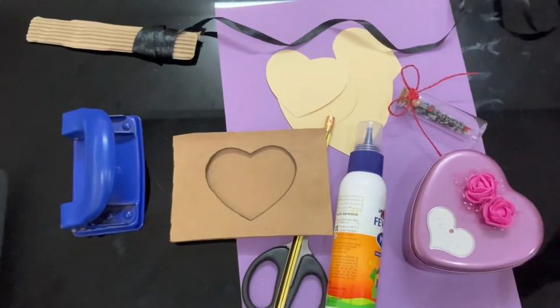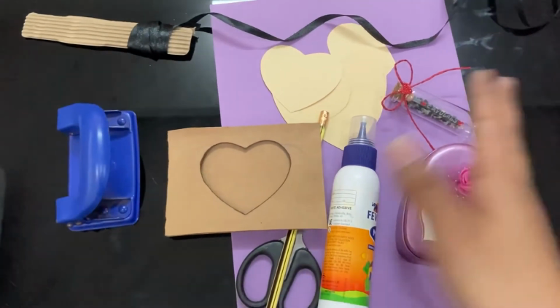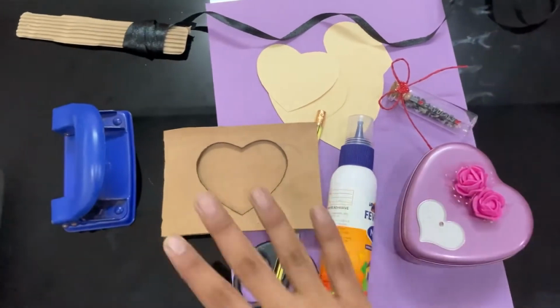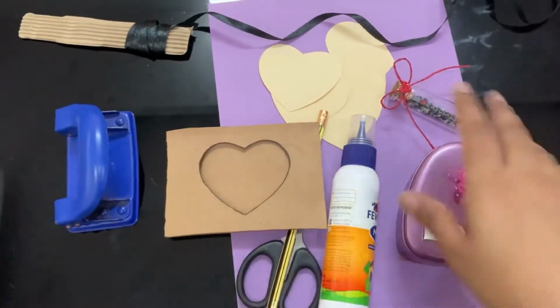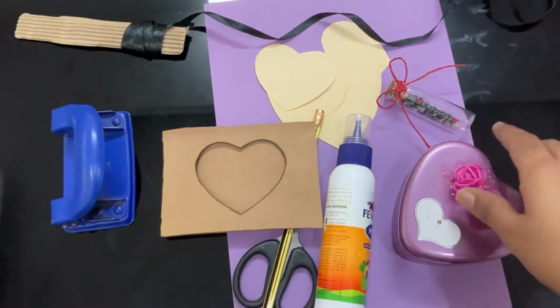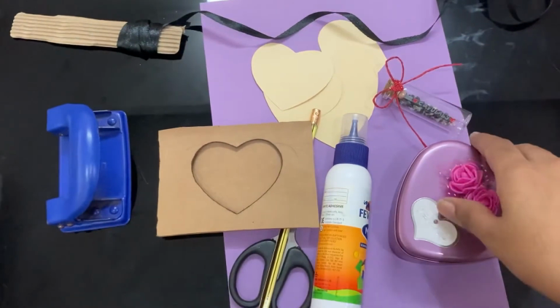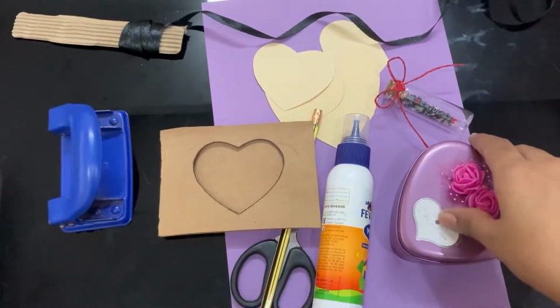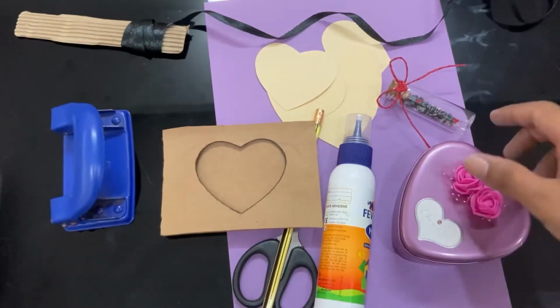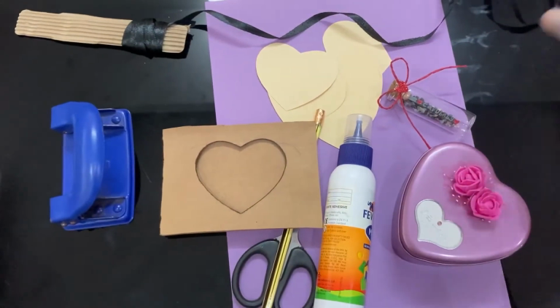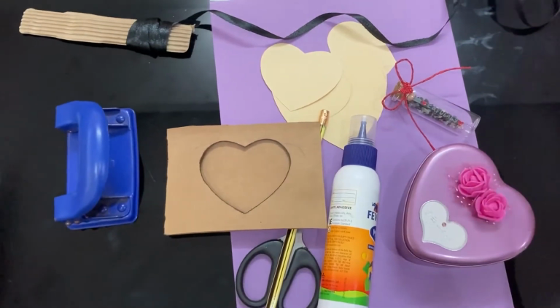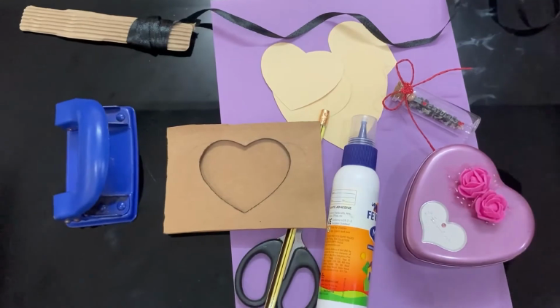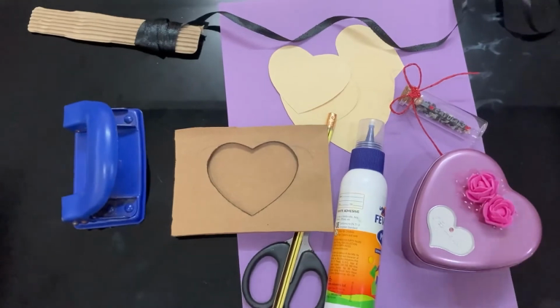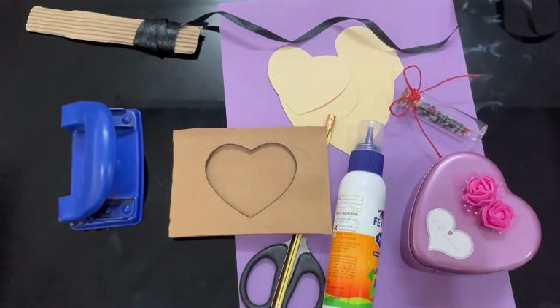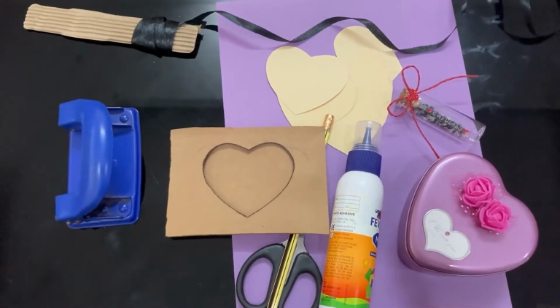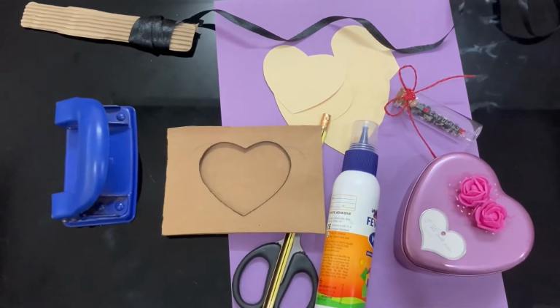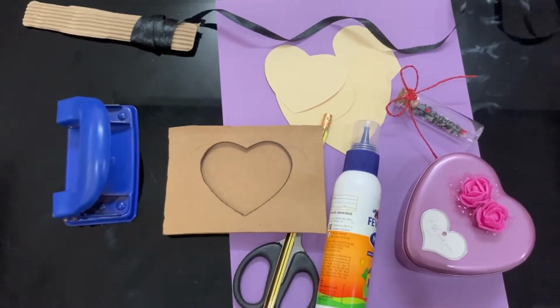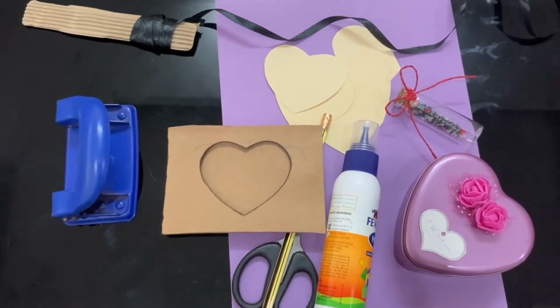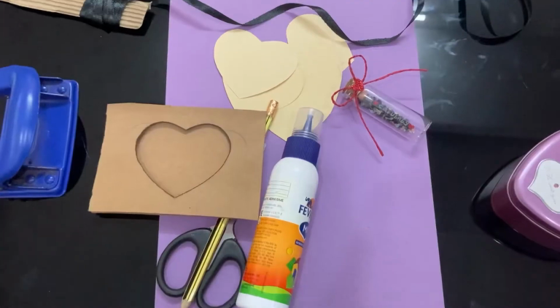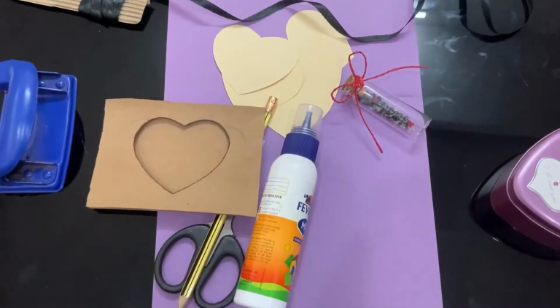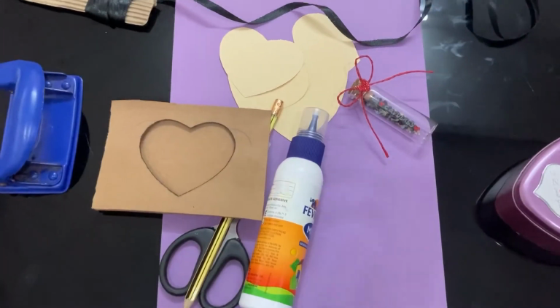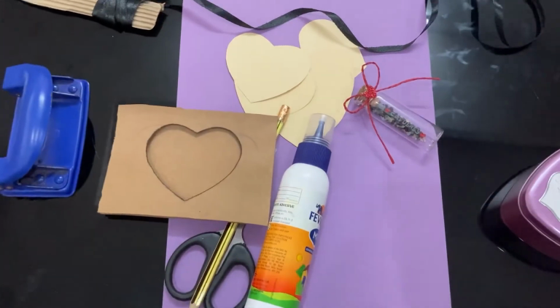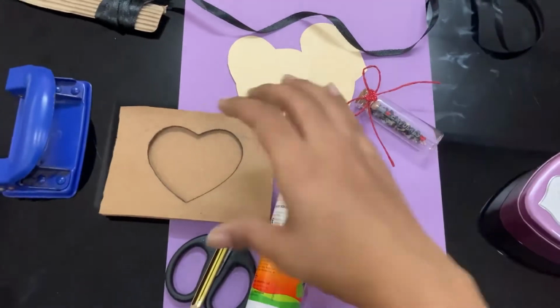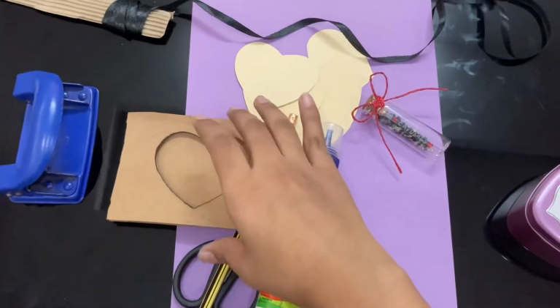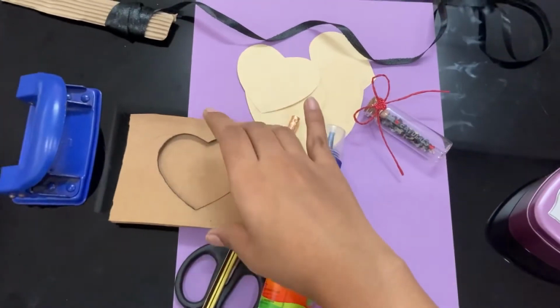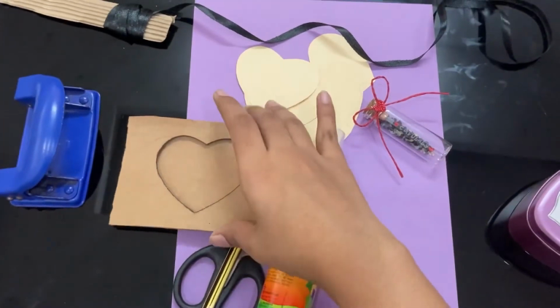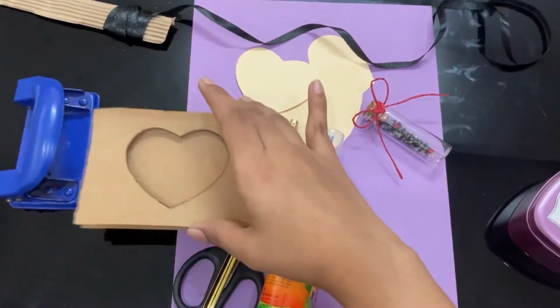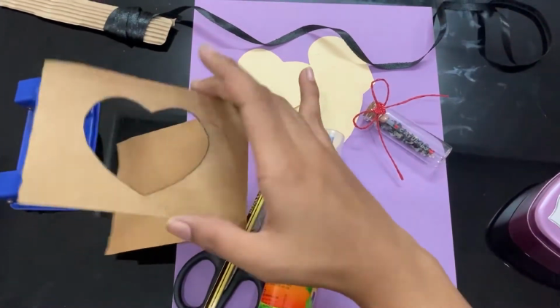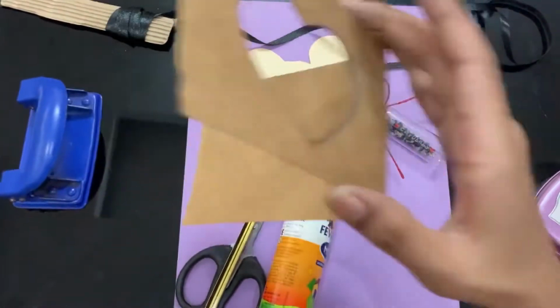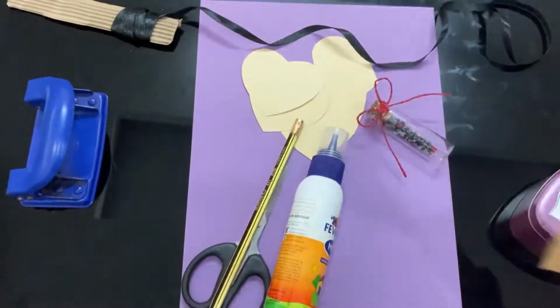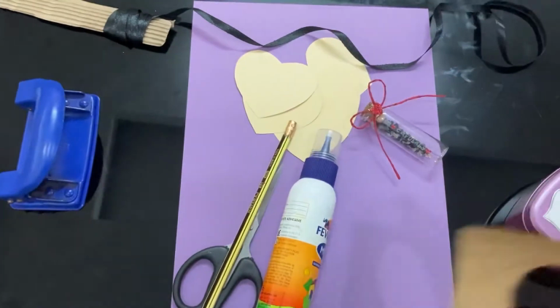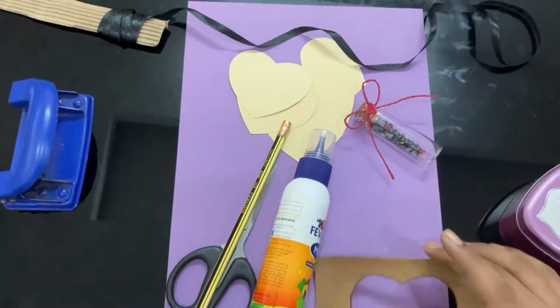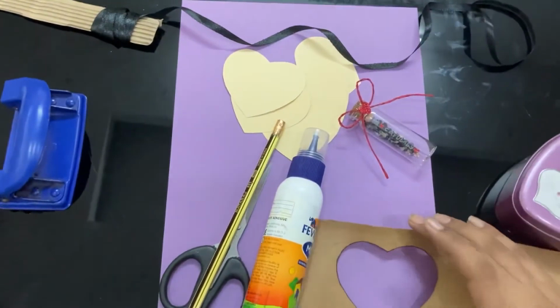You can use the color as you can use the paper. Then we will cut it. That's why I am going to cut this paper in a hard shape.